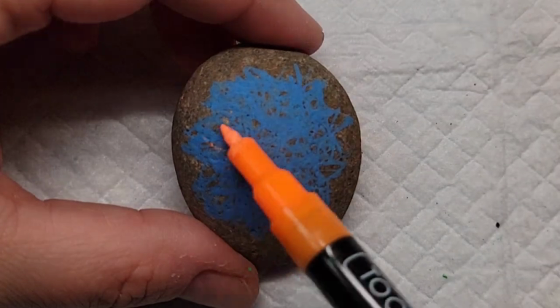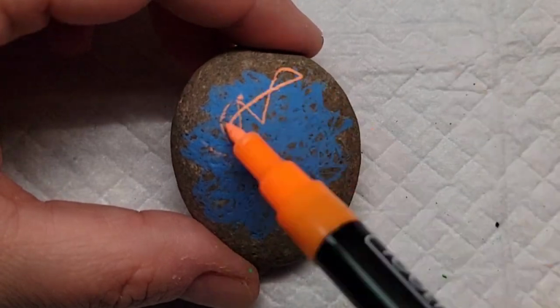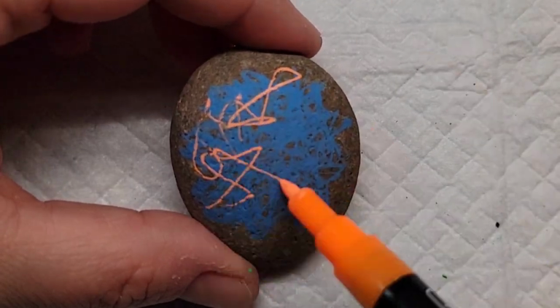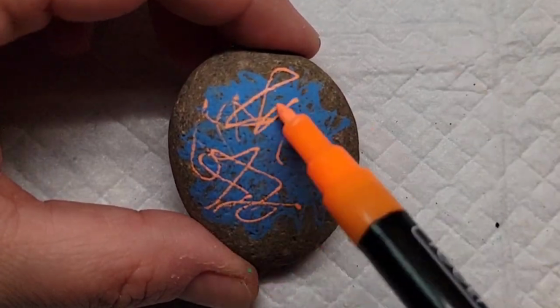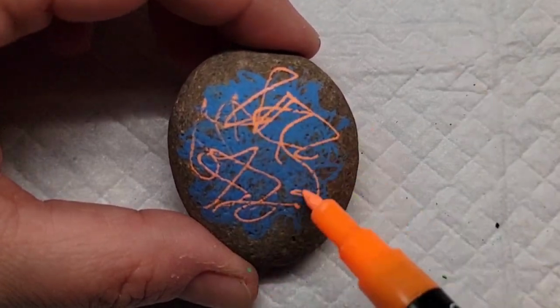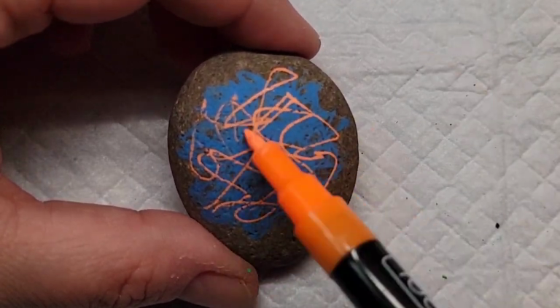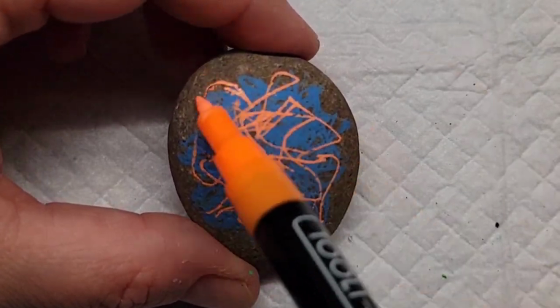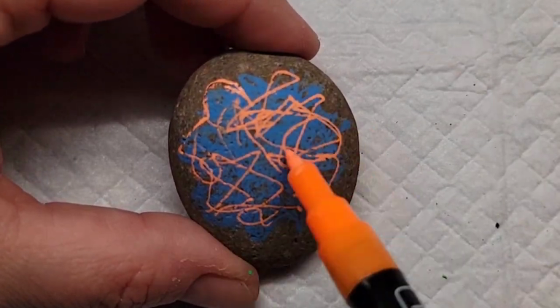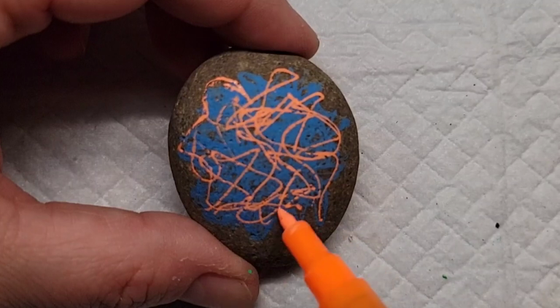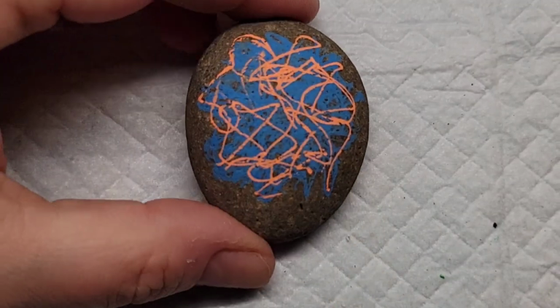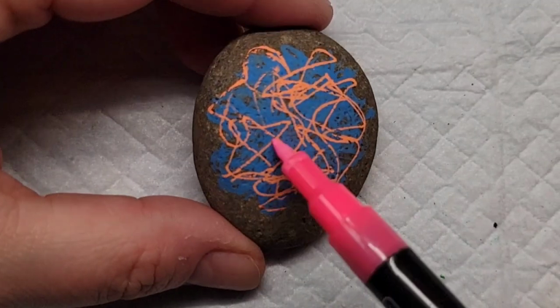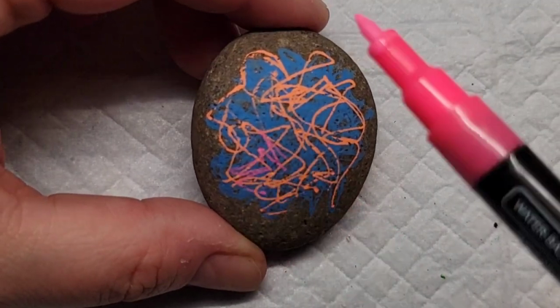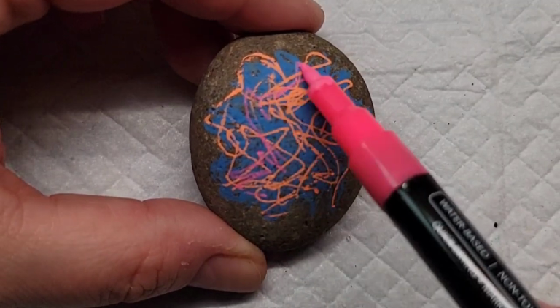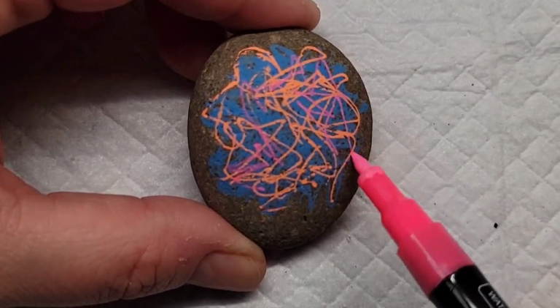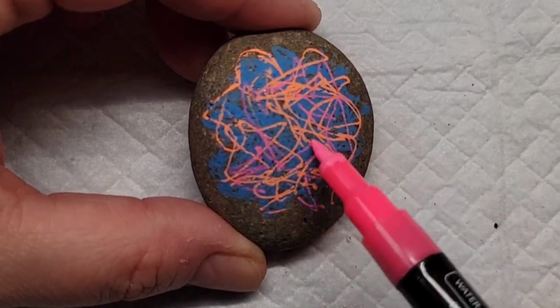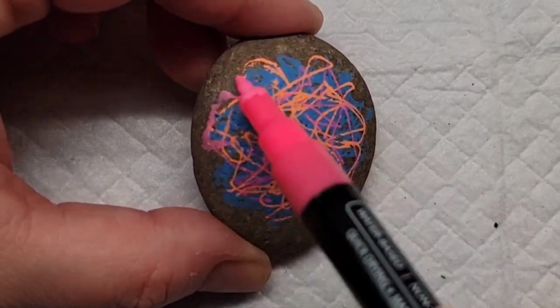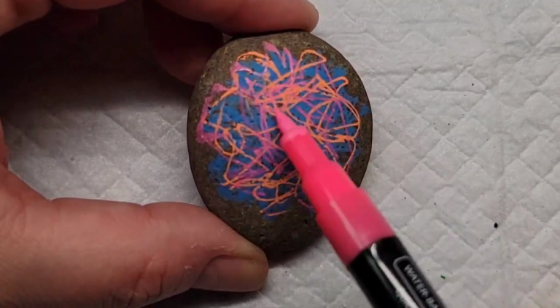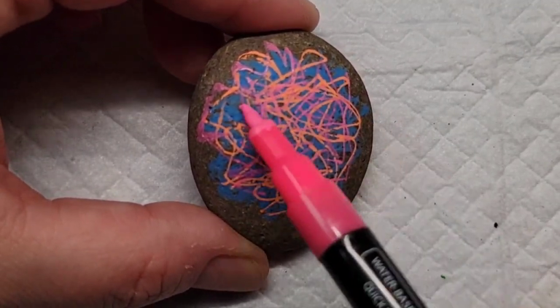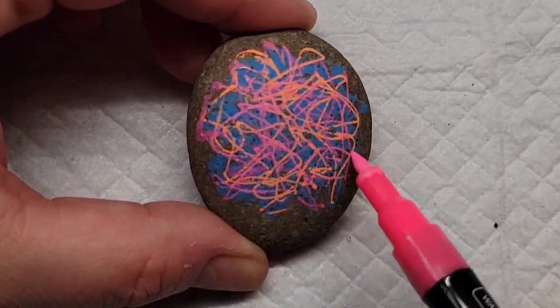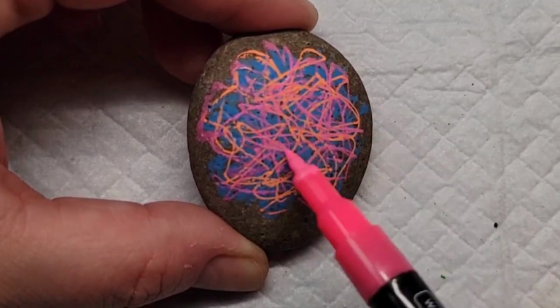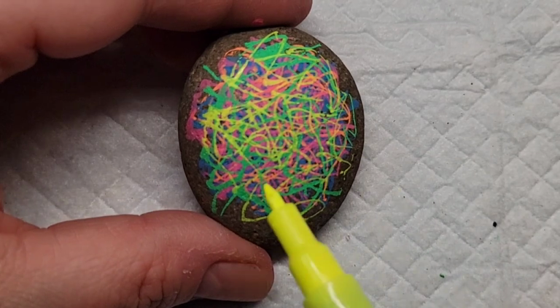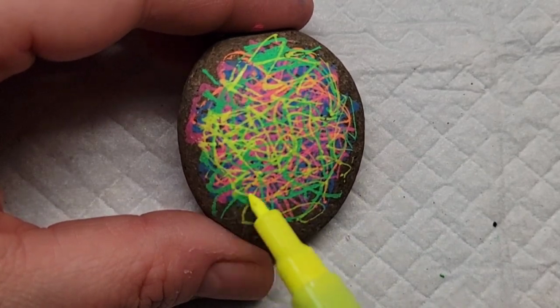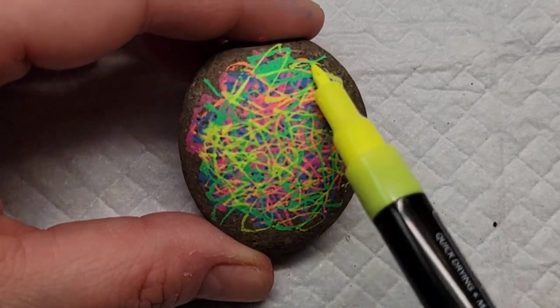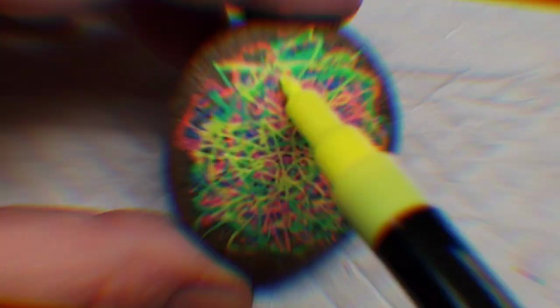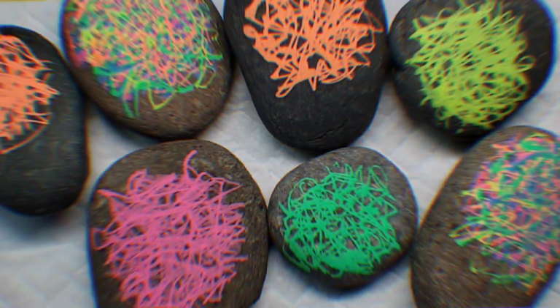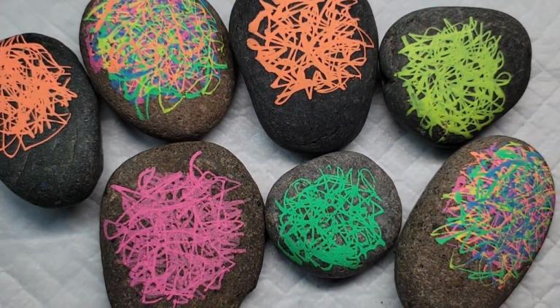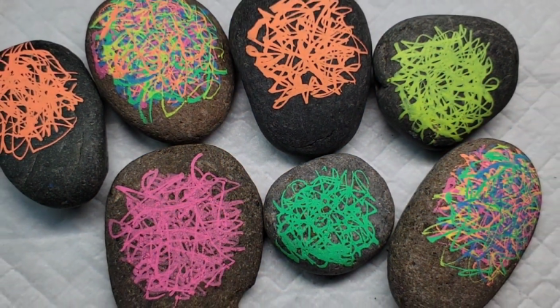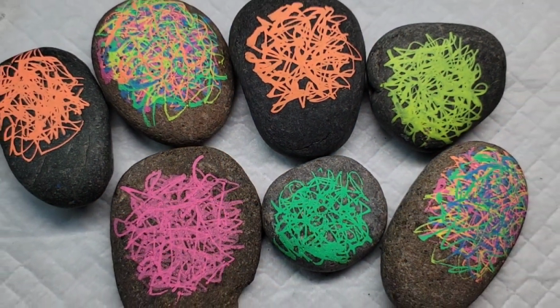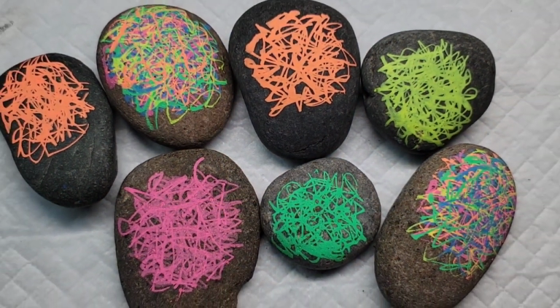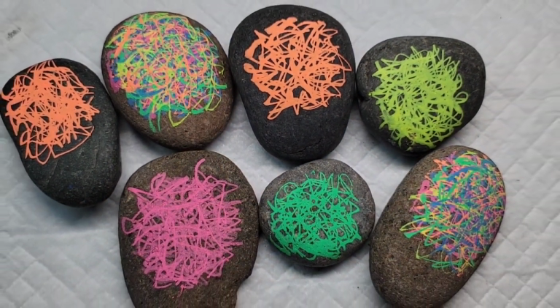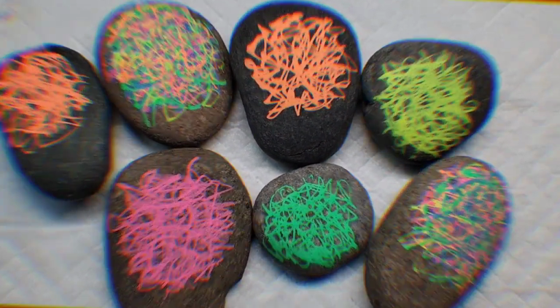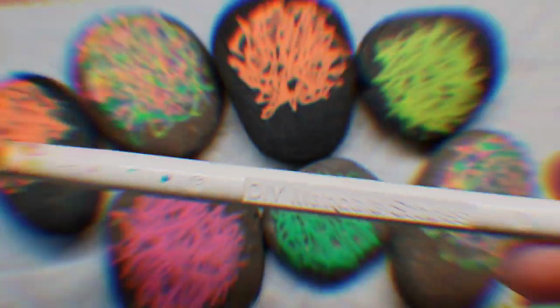The blue wasn't showing up as well on this rock, so I decided to make a couple of multi-colored rocks. I'm taking every single color that I pulled out of the box and adding it to this scribble. Now that we have all our scribbles, it's time to give them a little personality.